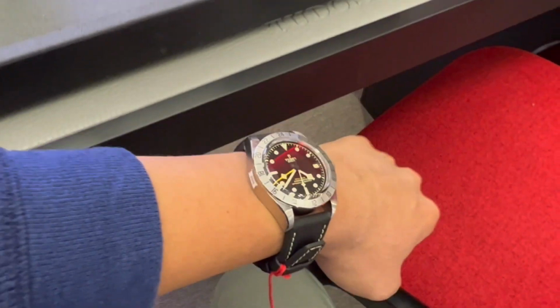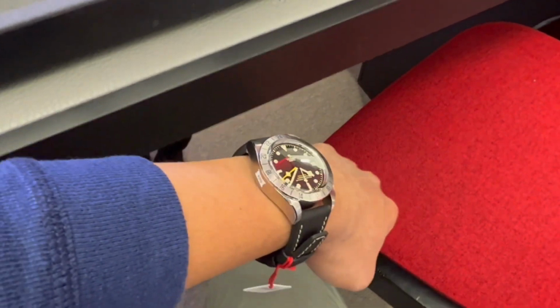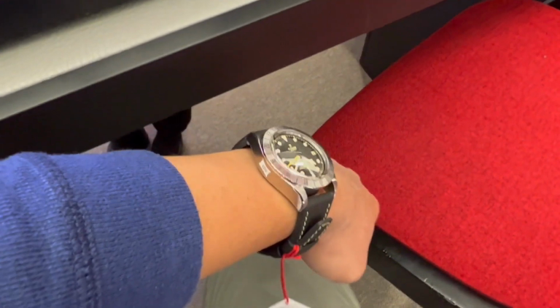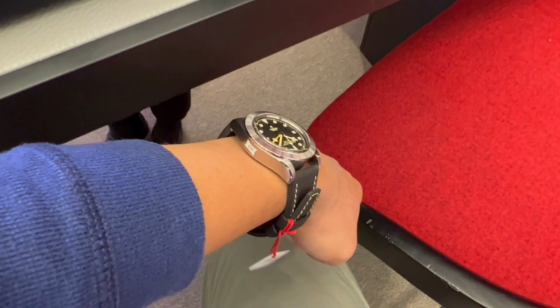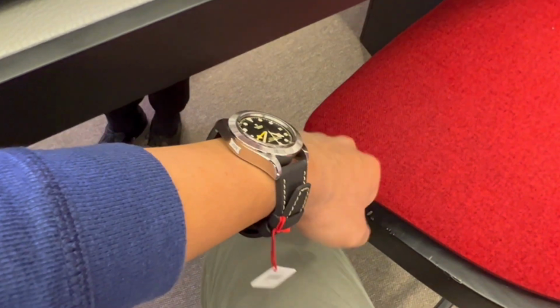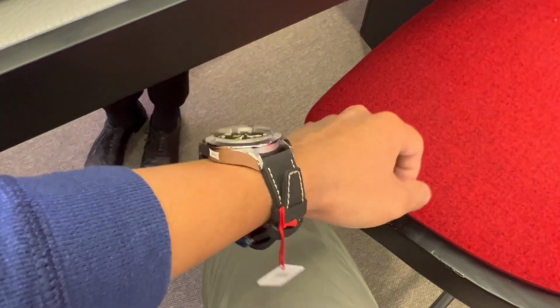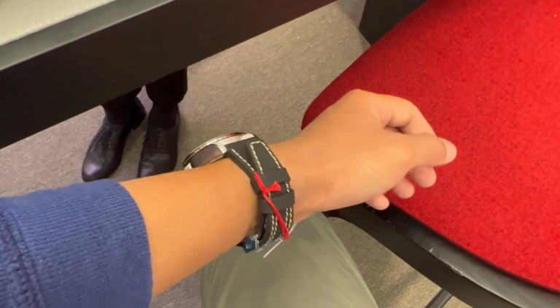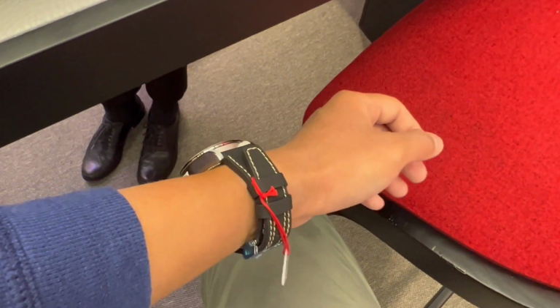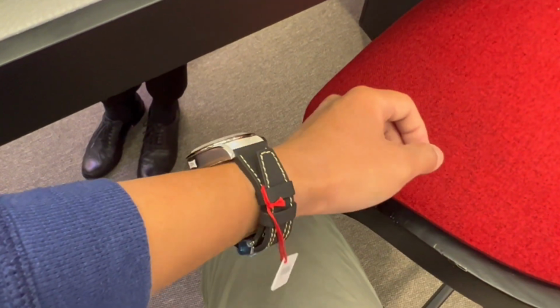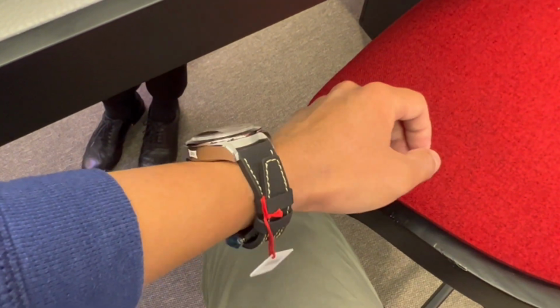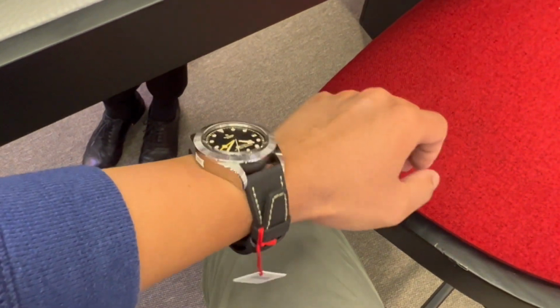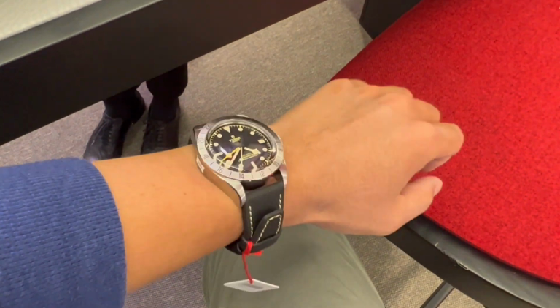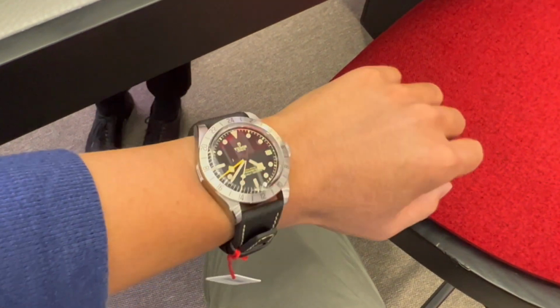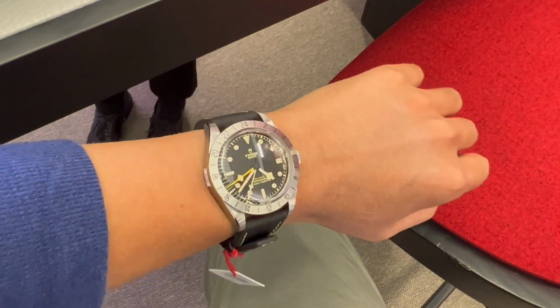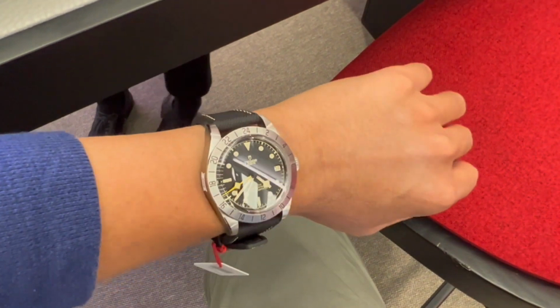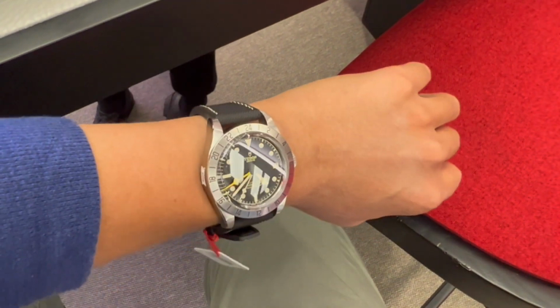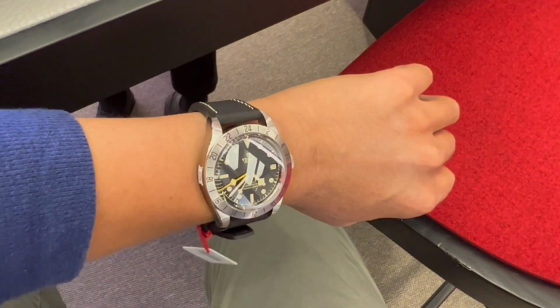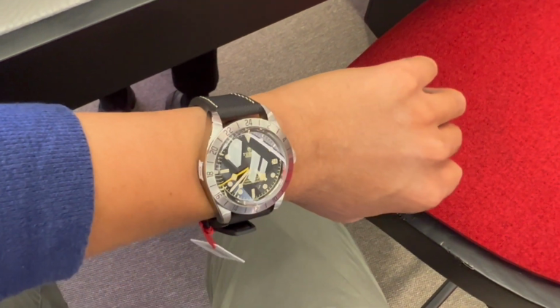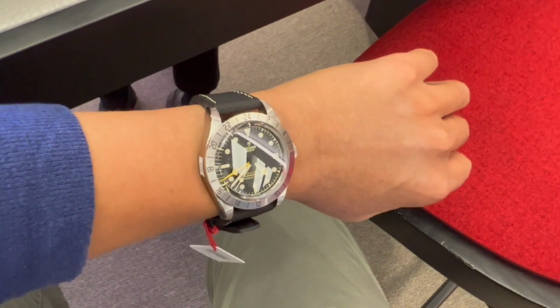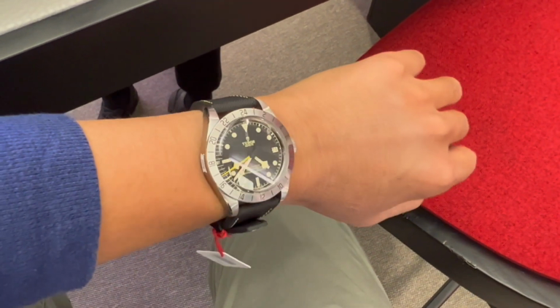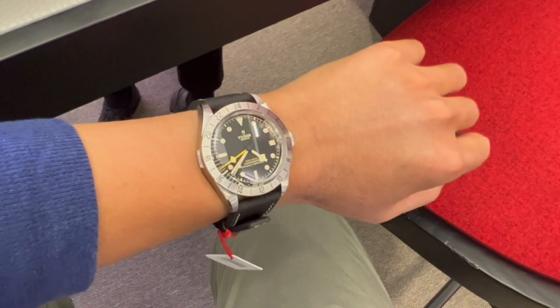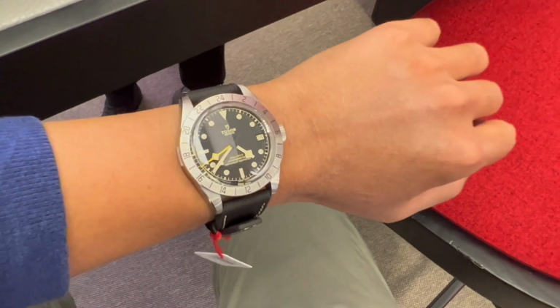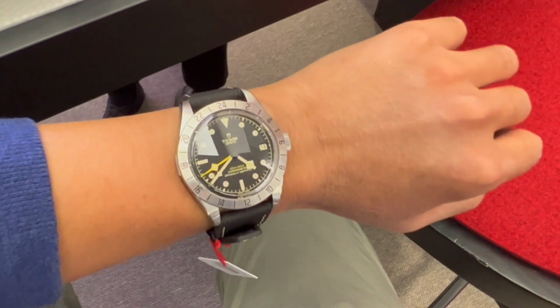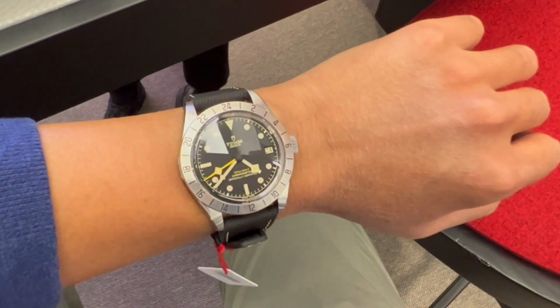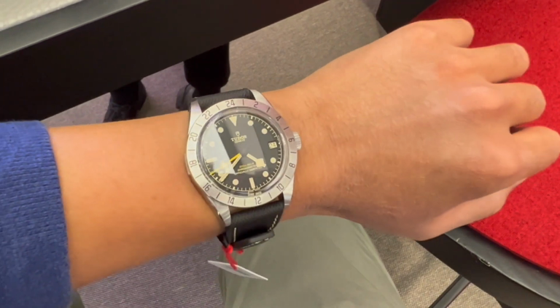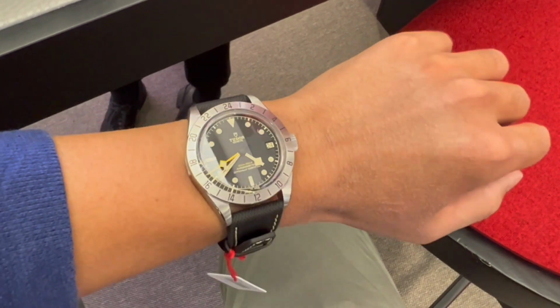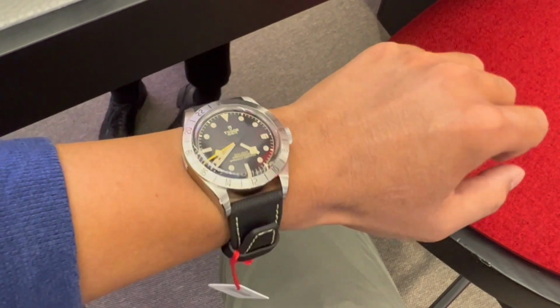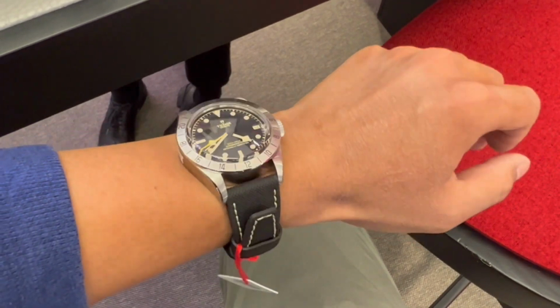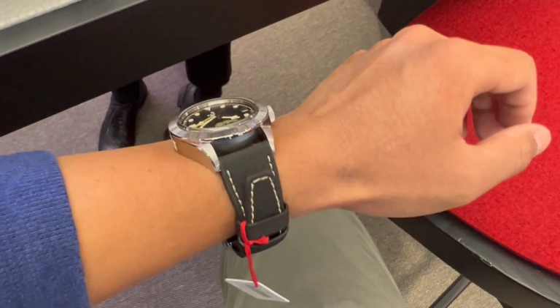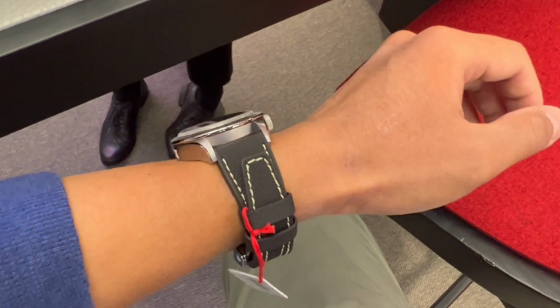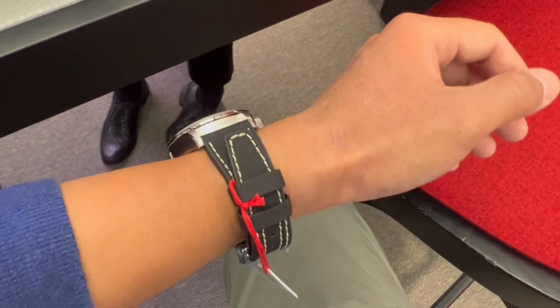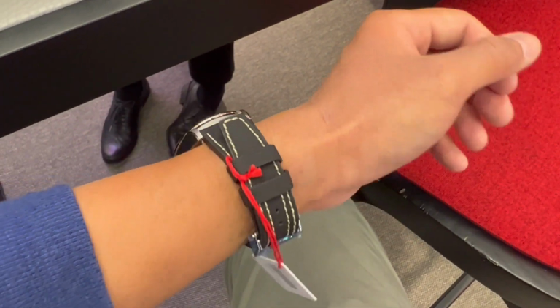Hopefully I will get to try it on a bracelet soon. I hope you found this video interesting. What do you think of this release? Let me know in the comment section down below.